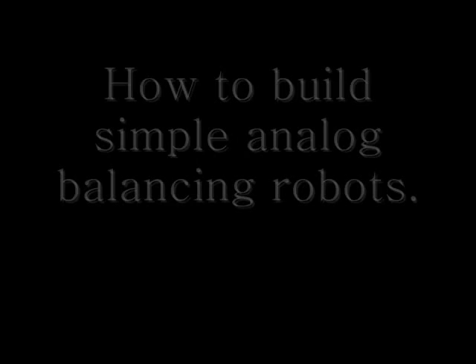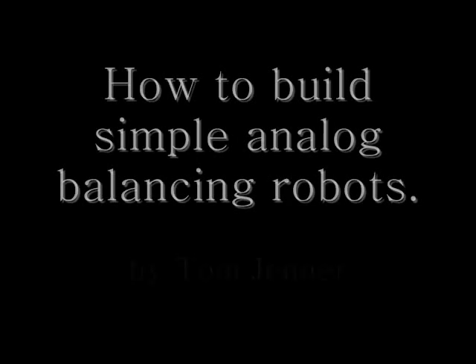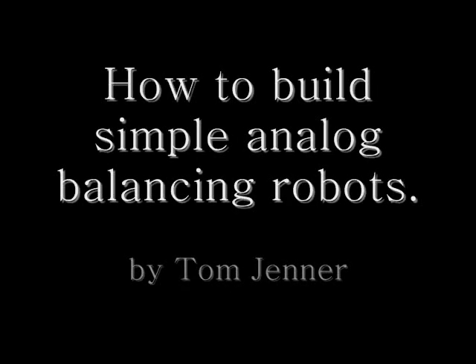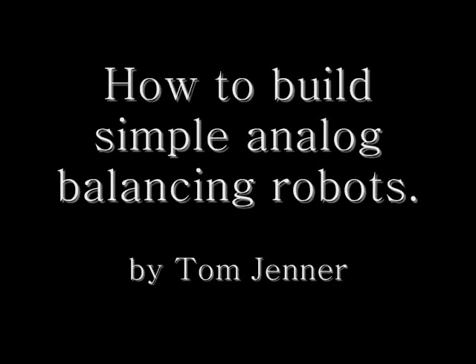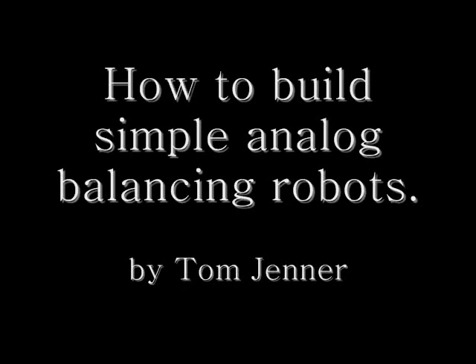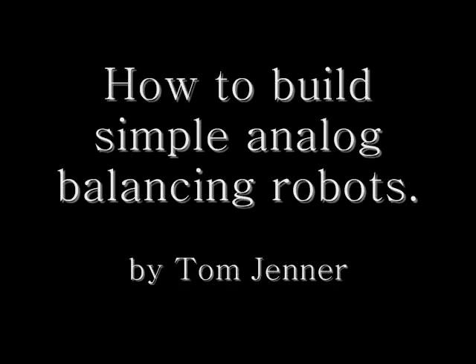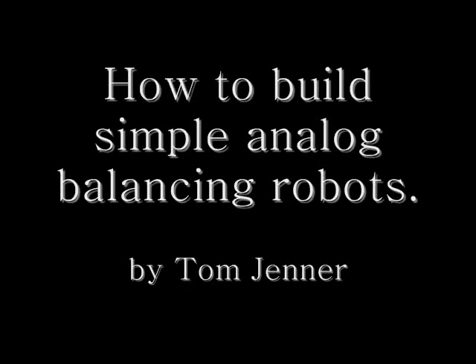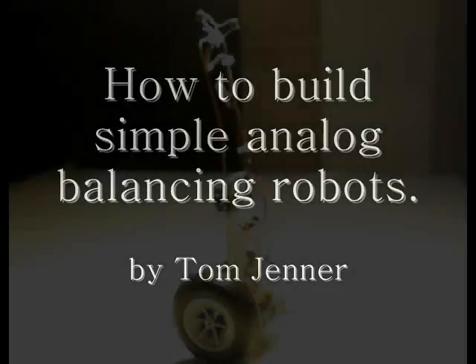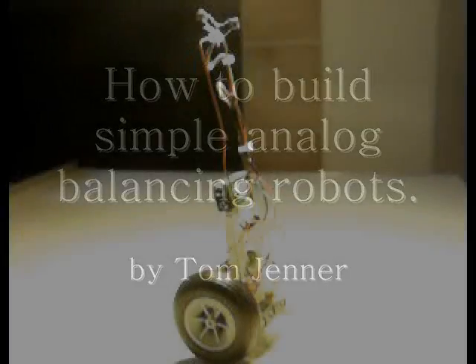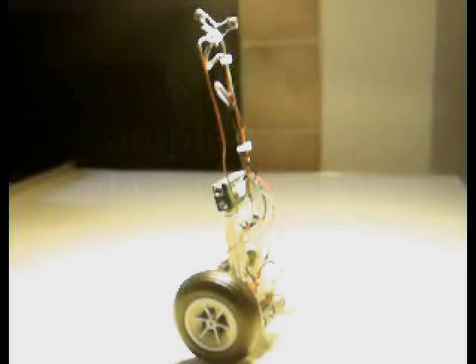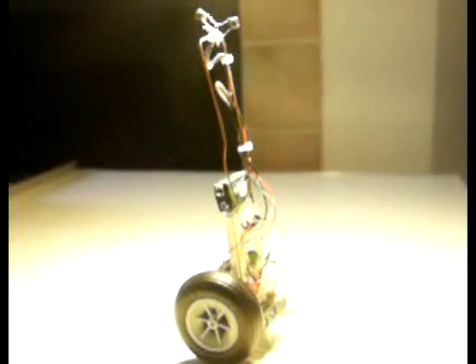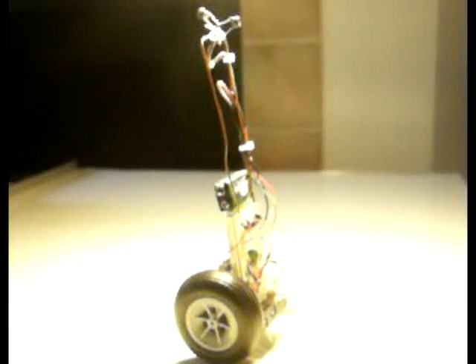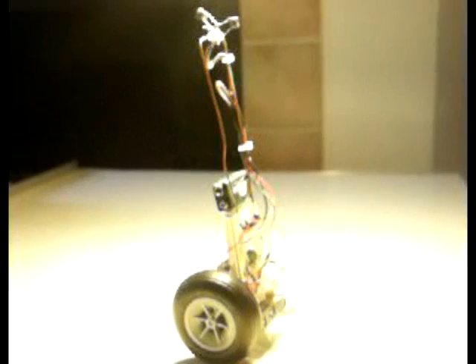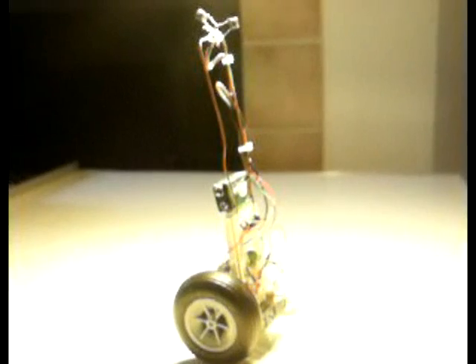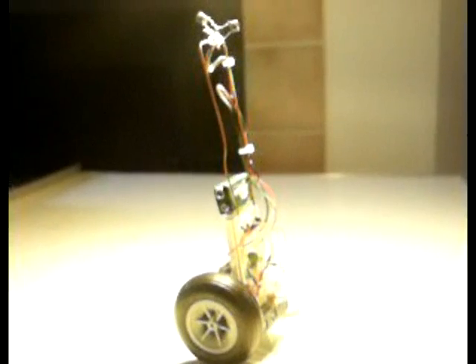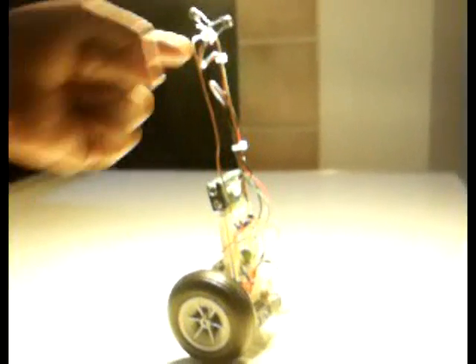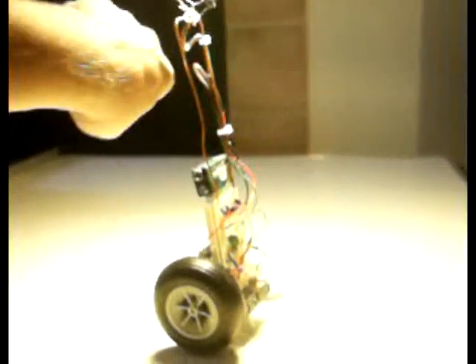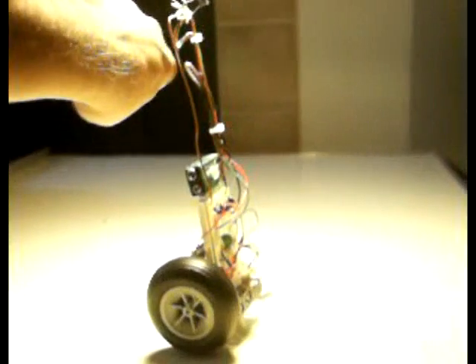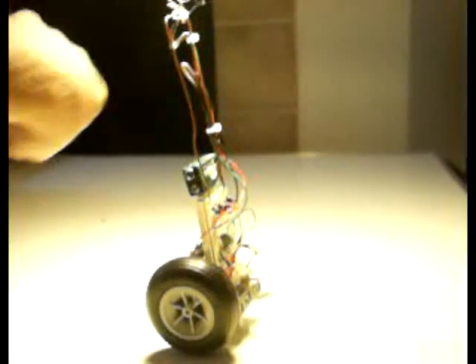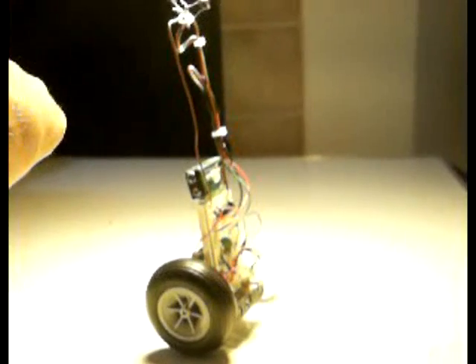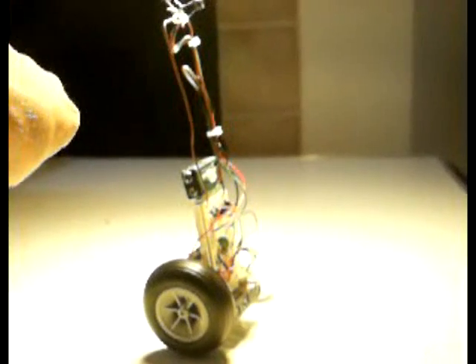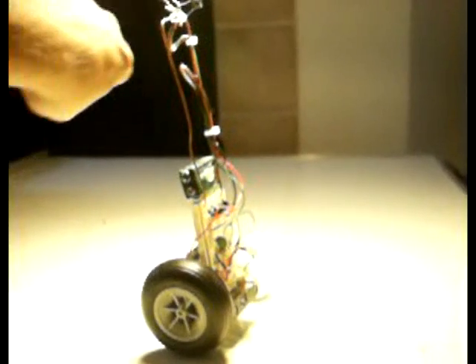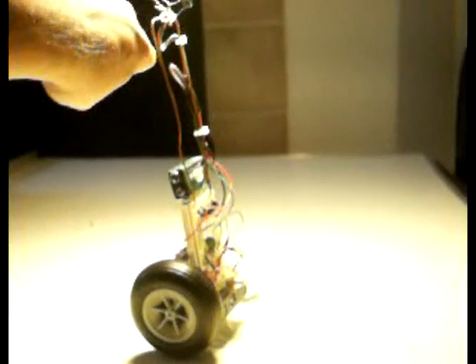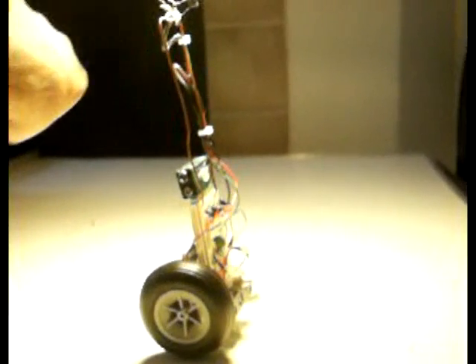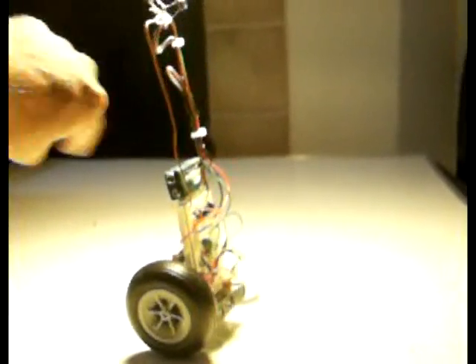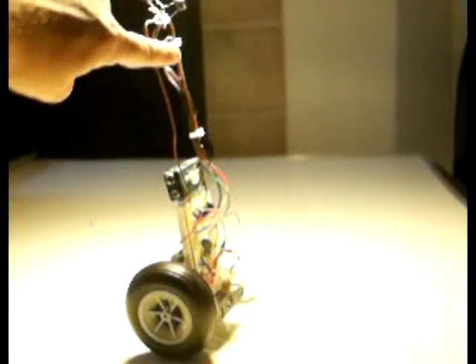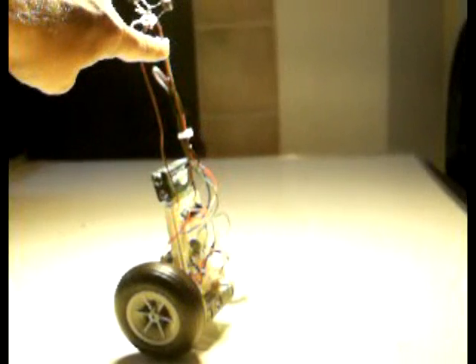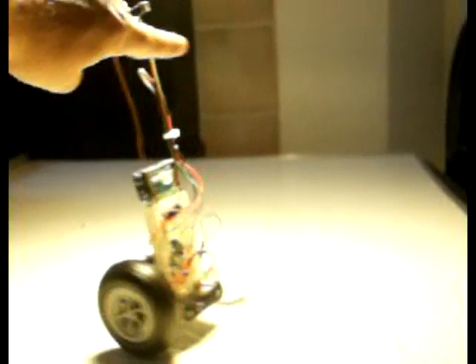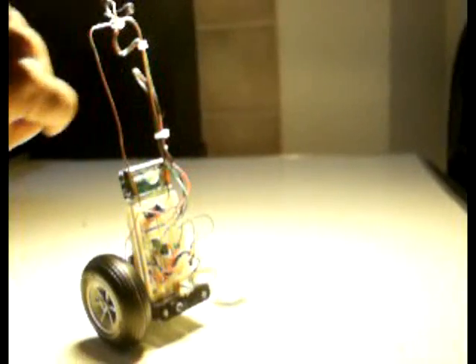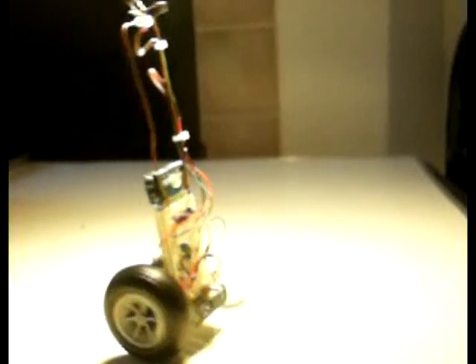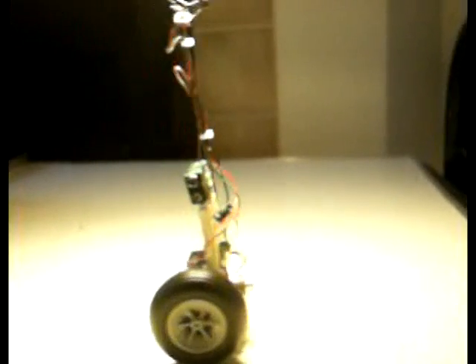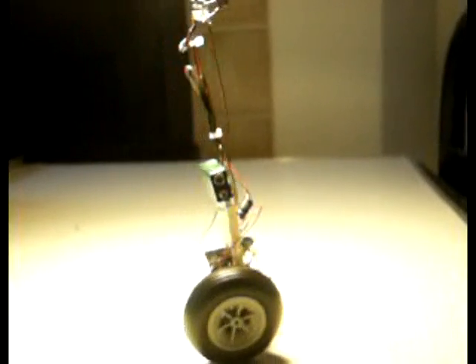Hey y'all, this is Tom Jenner, and I'll be showing you how to build simple analog balance robots like this one shown here. It's probably not a very good beginner's project. If you have experience with BEAM robotics, building head circuits or something, then you should have enough experience to build this.